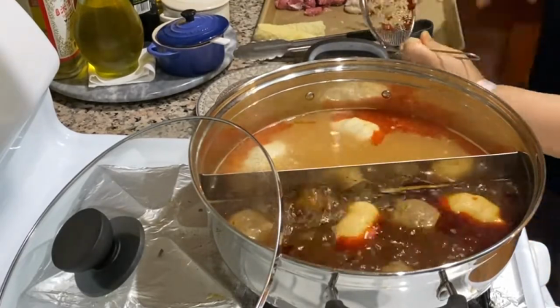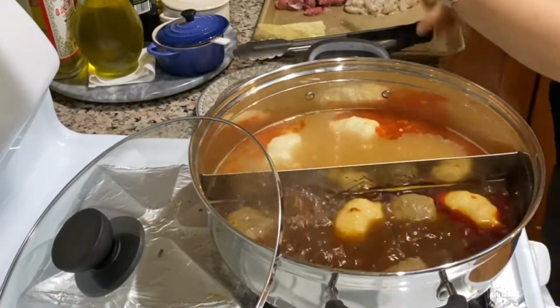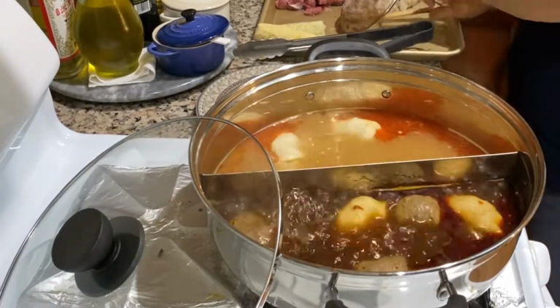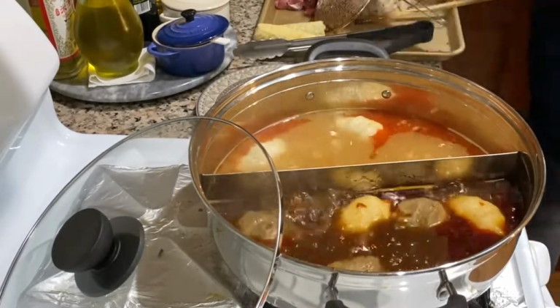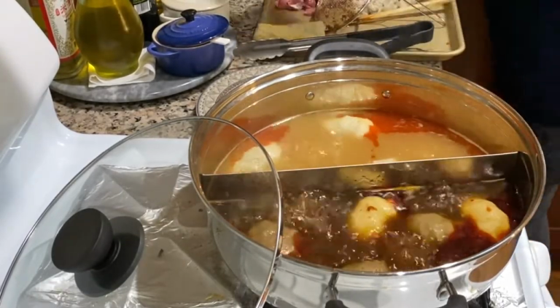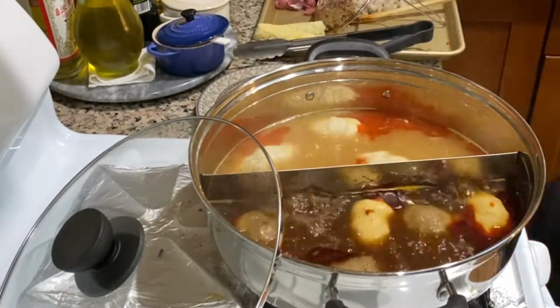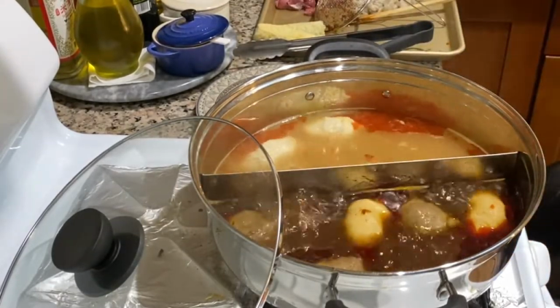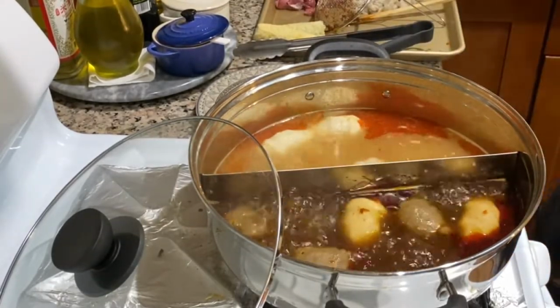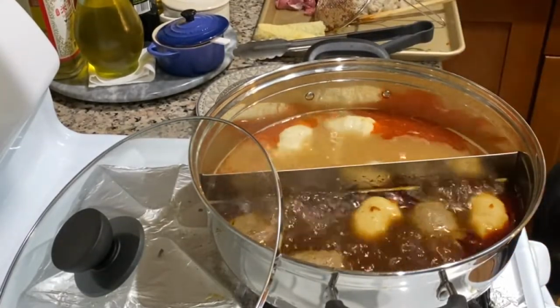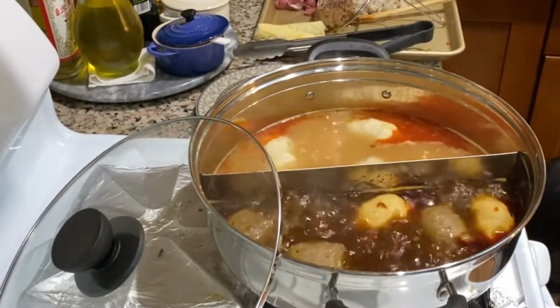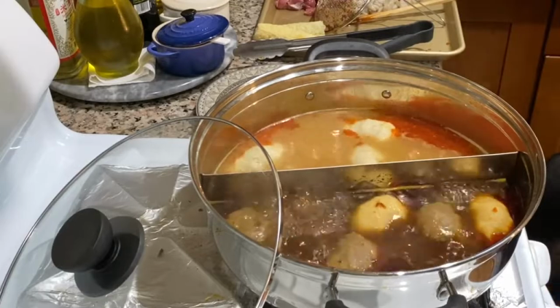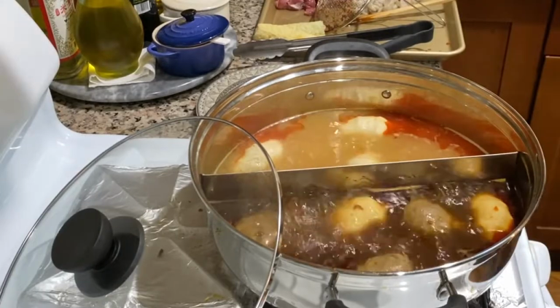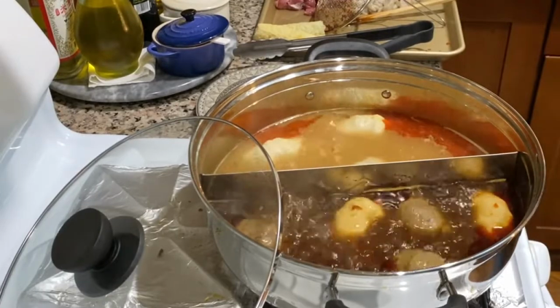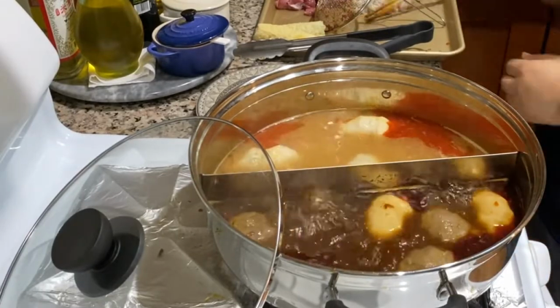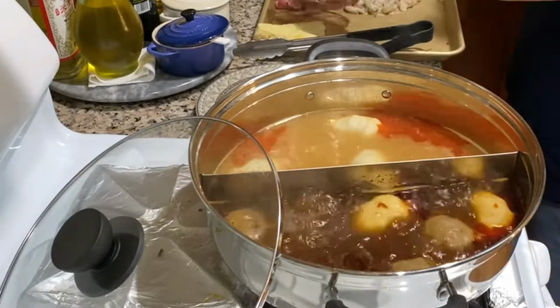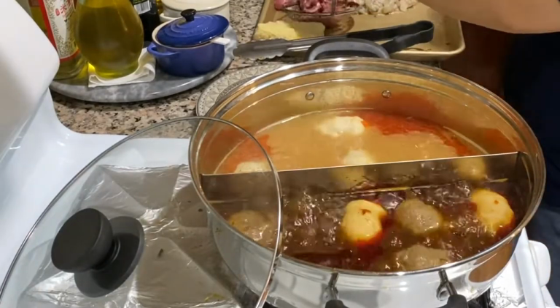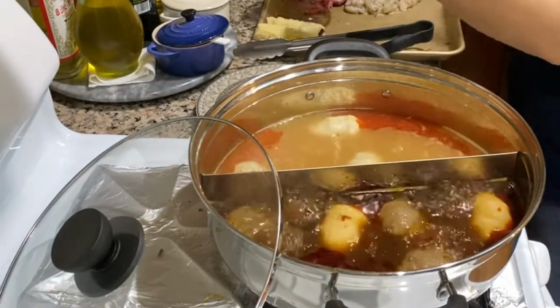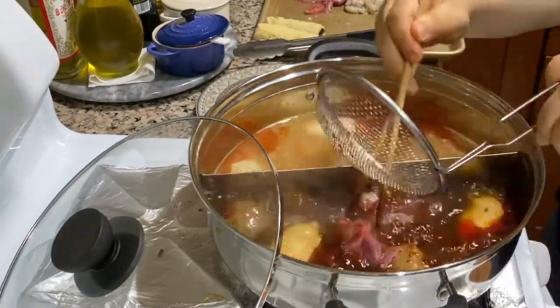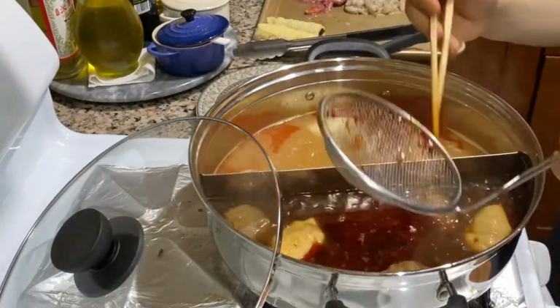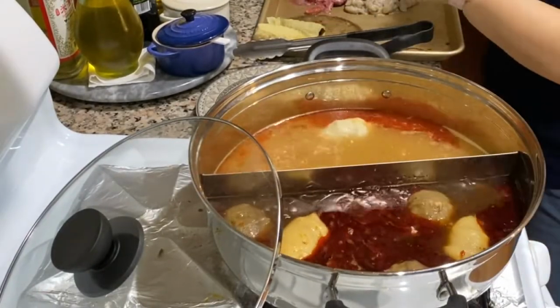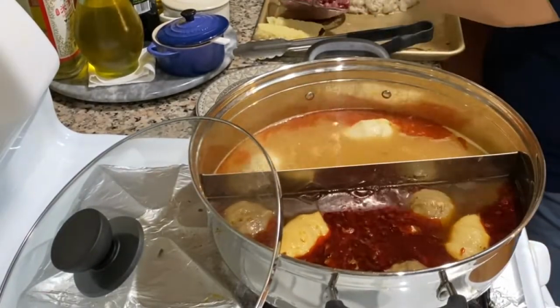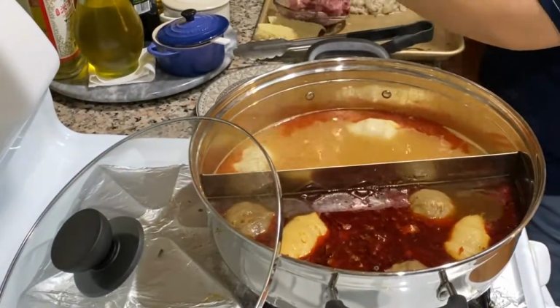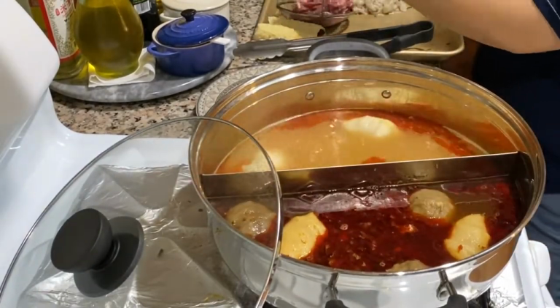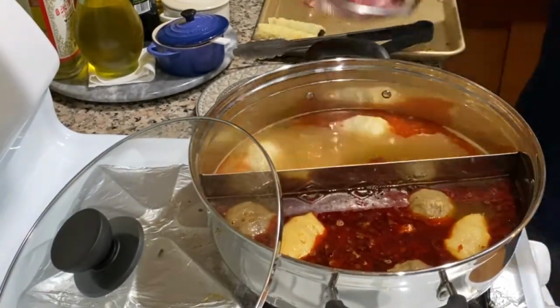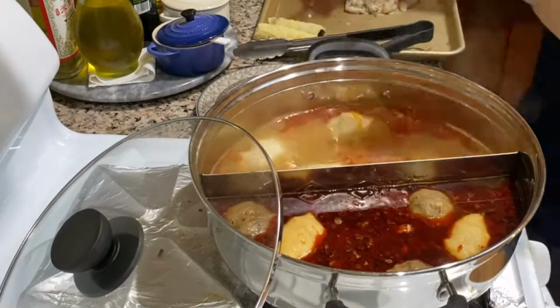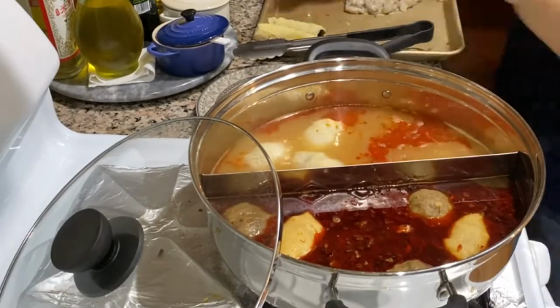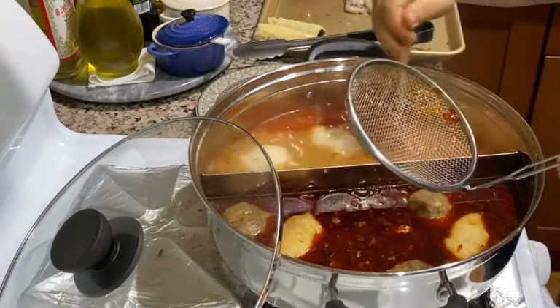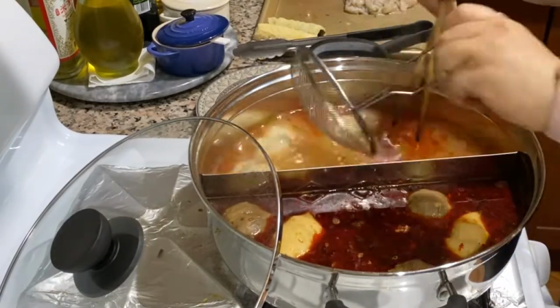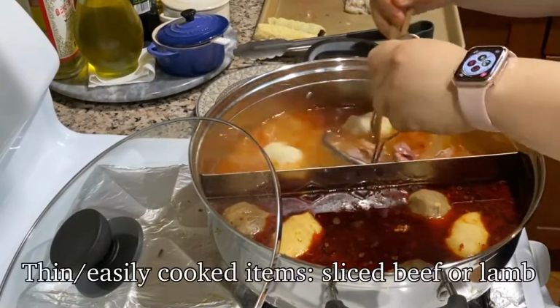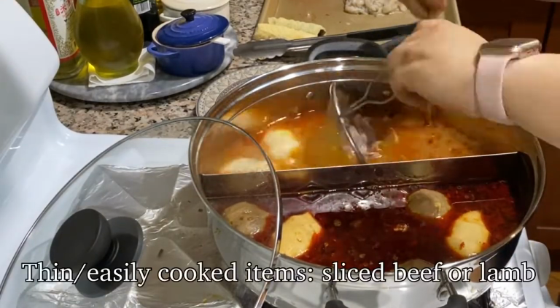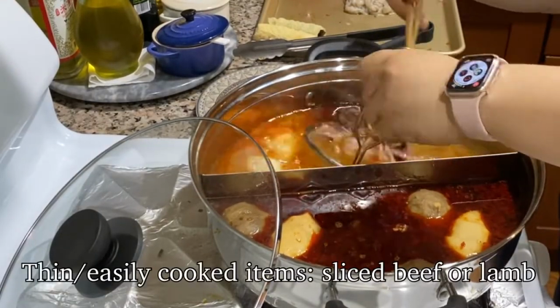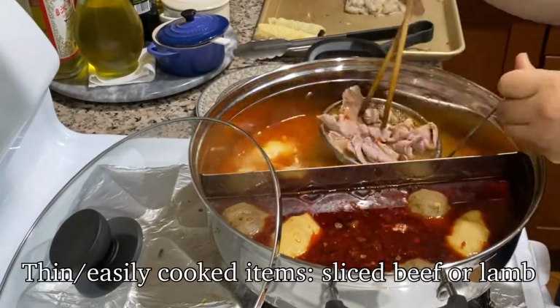Depending on the size of your party and amount of ingredients, feel free to move the cooked items into a serving plate. This will create more room for the remaining ingredients to be cooked.